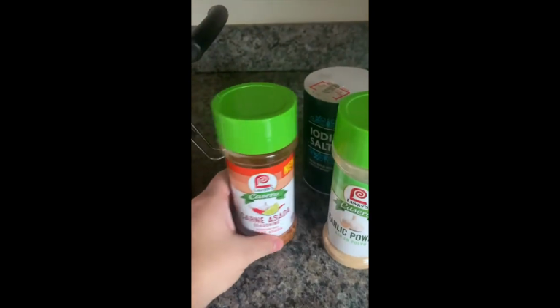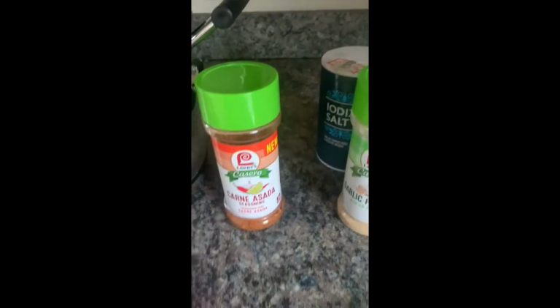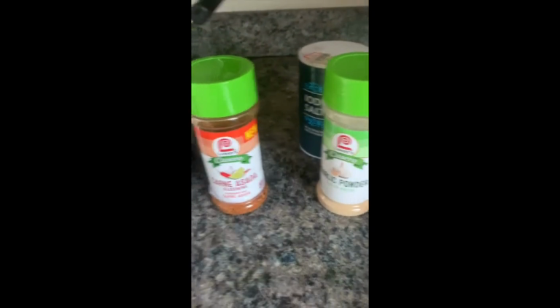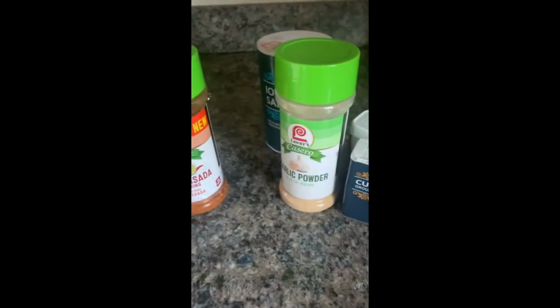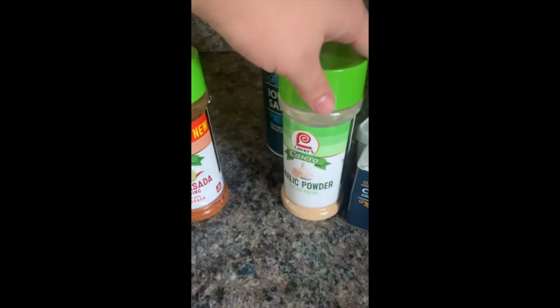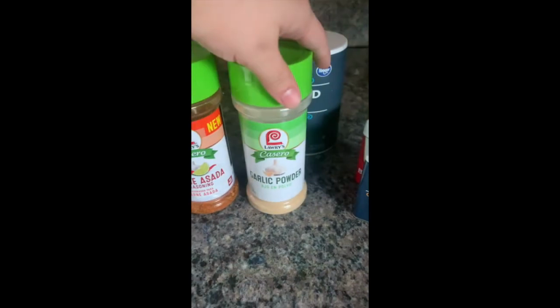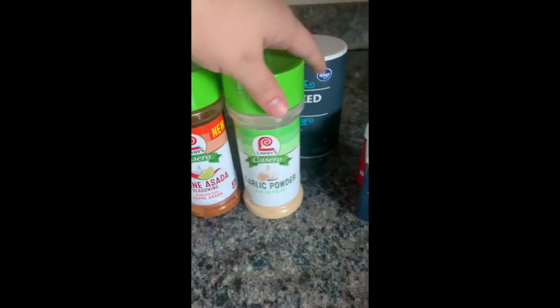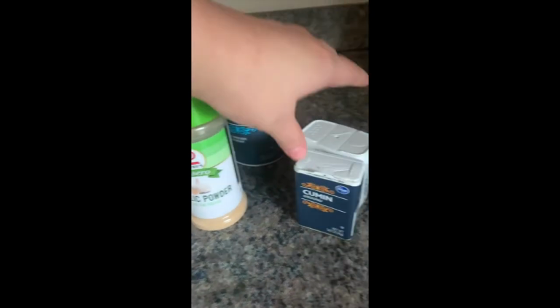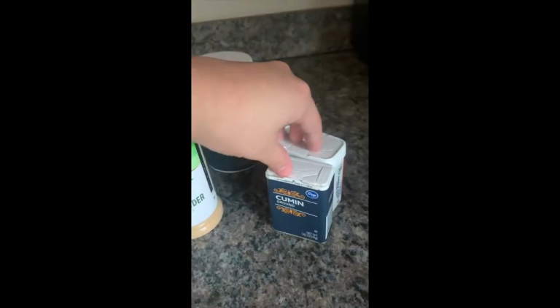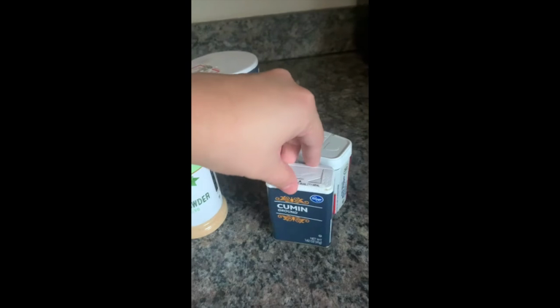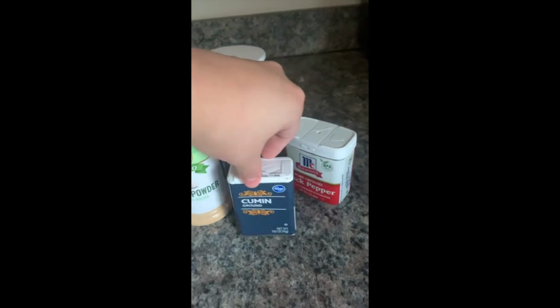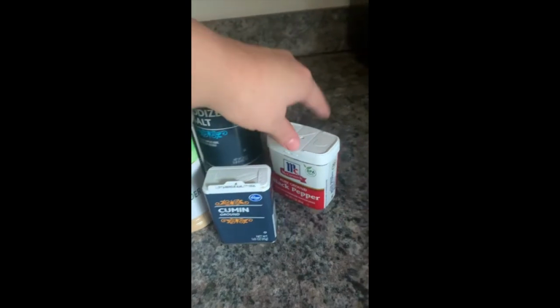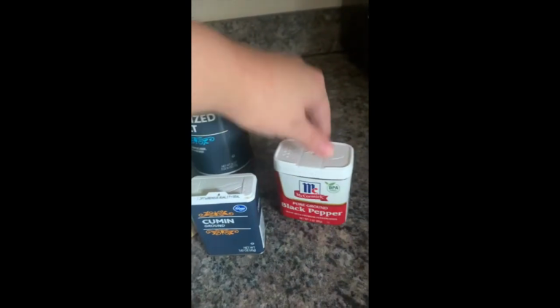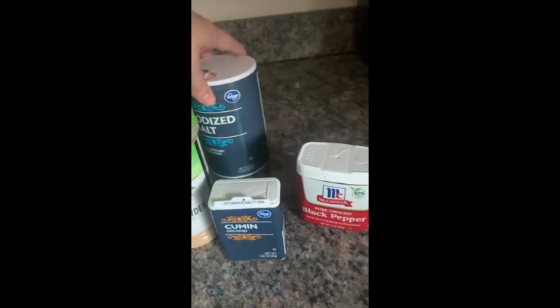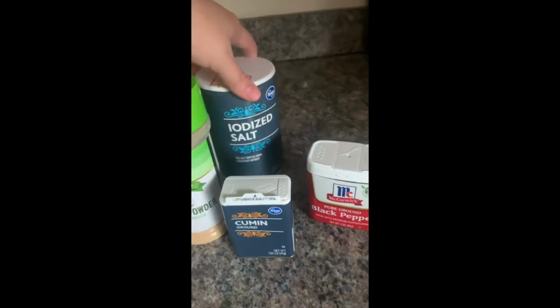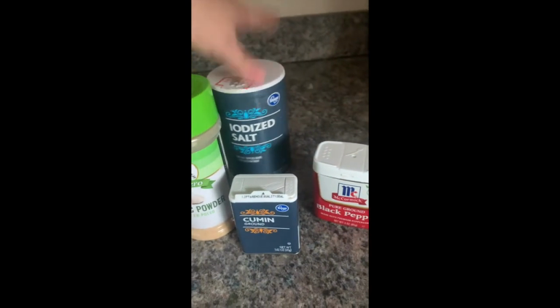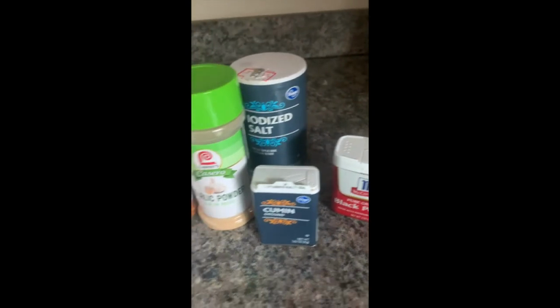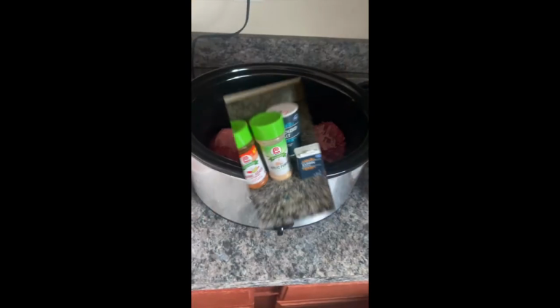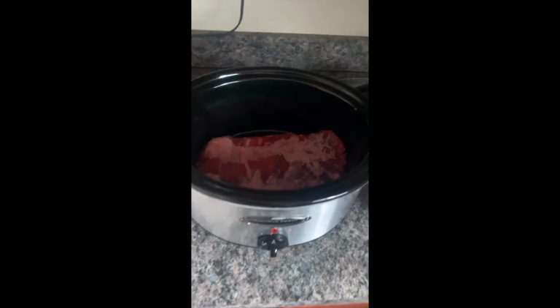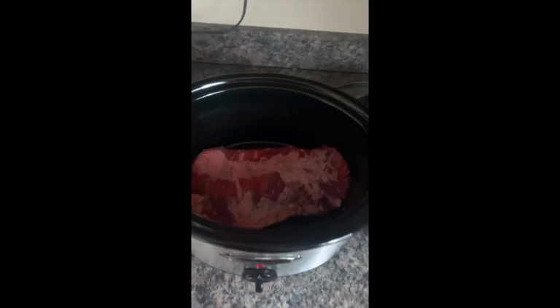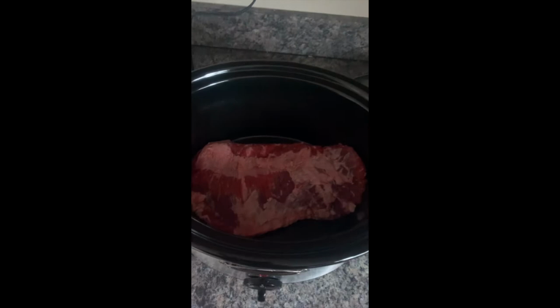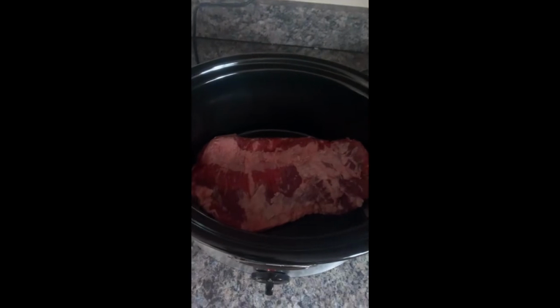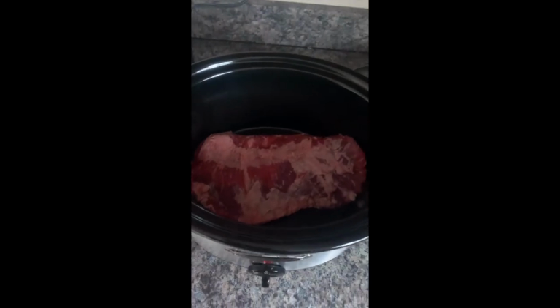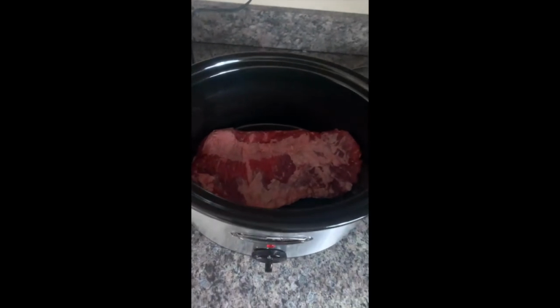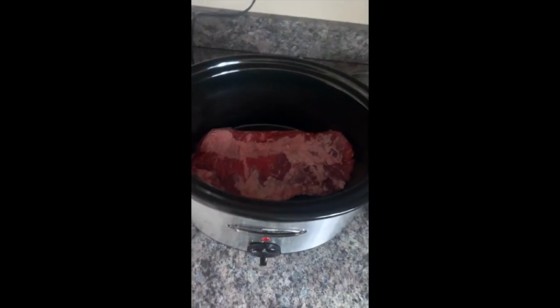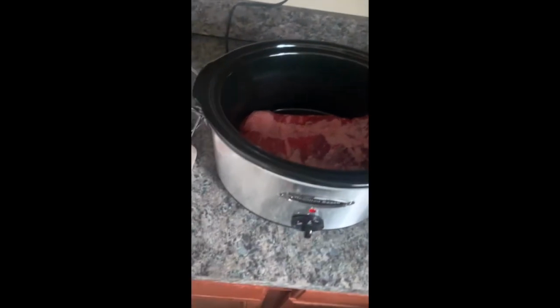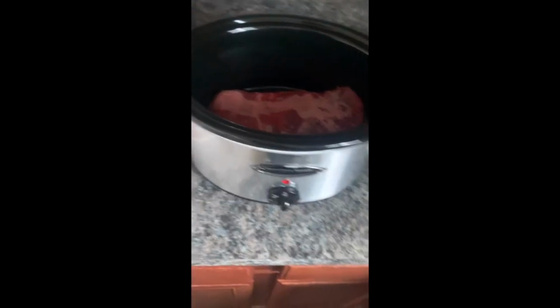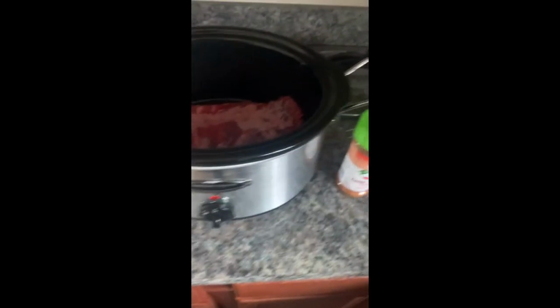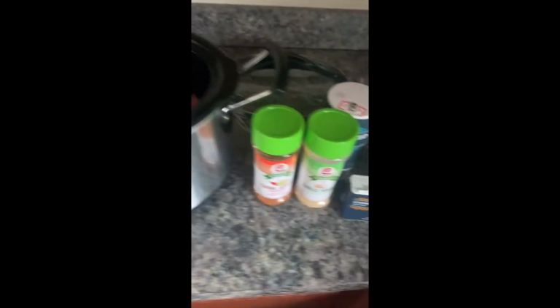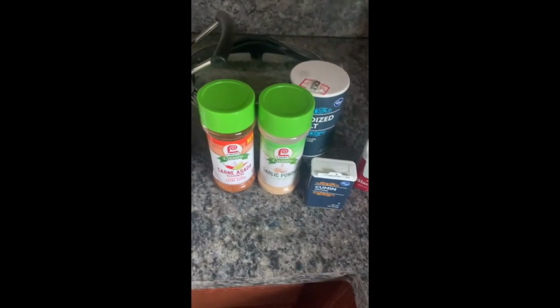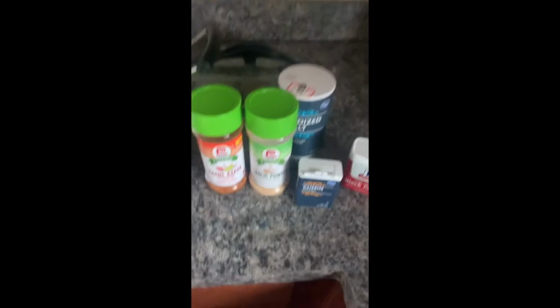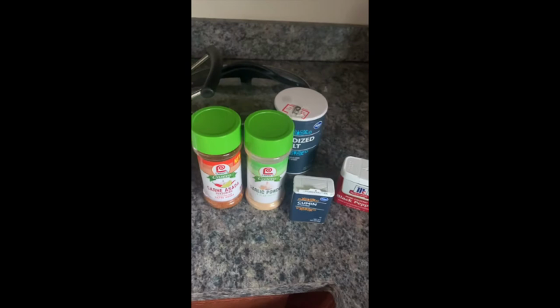The seasonings are carne asada seasoning, garlic powder, cumin, black pepper, and salt. What we're going to do is put the meat on there and season it with all of these.